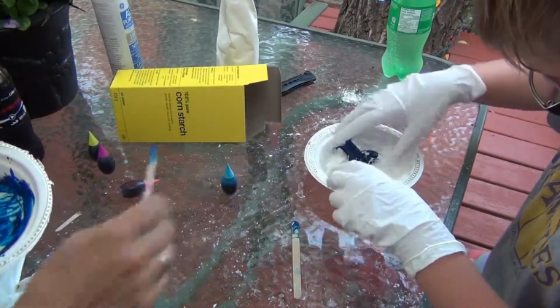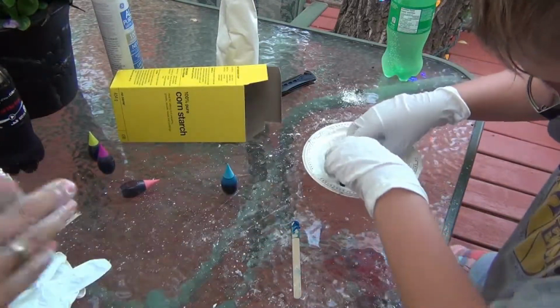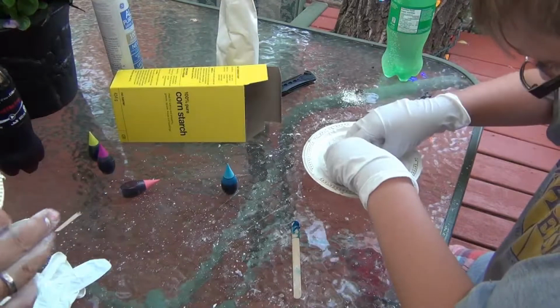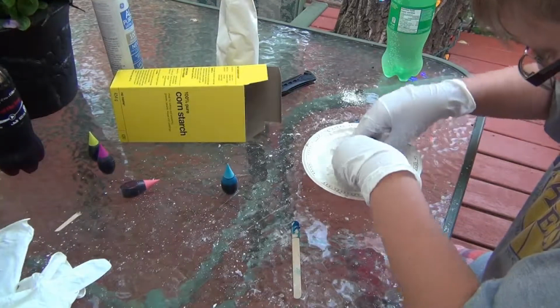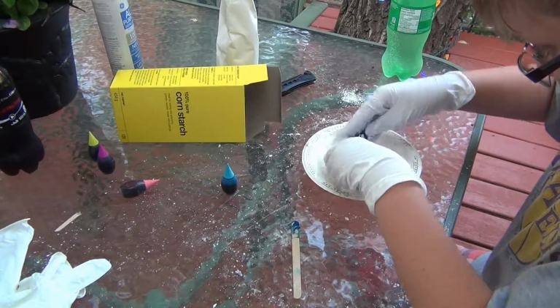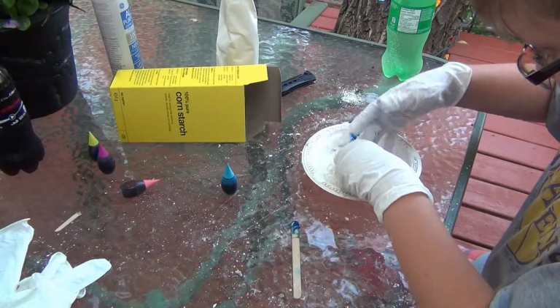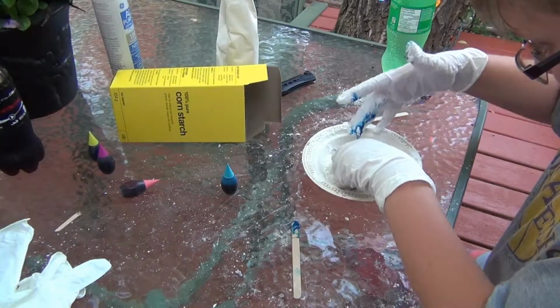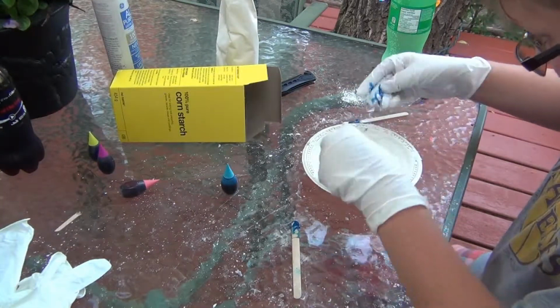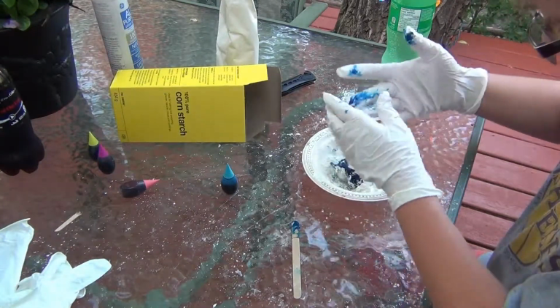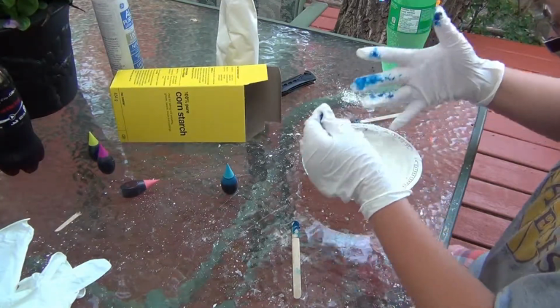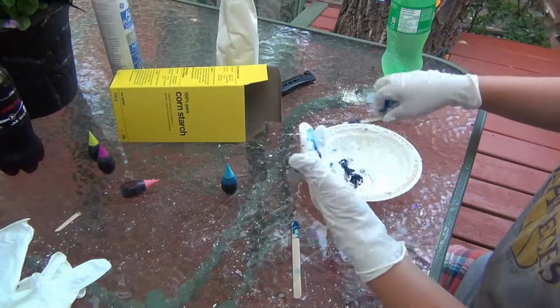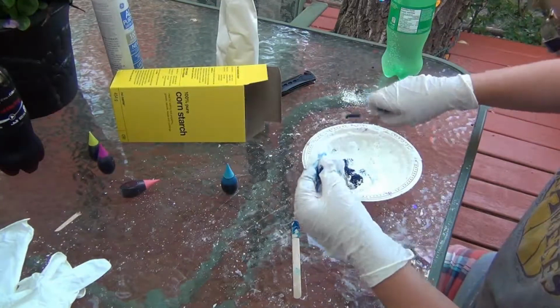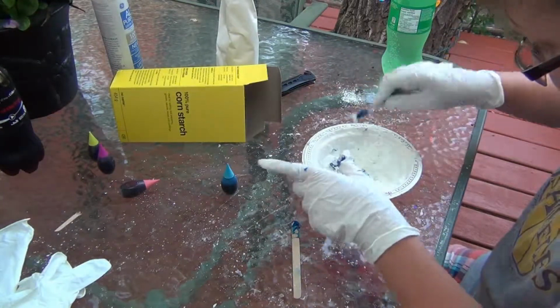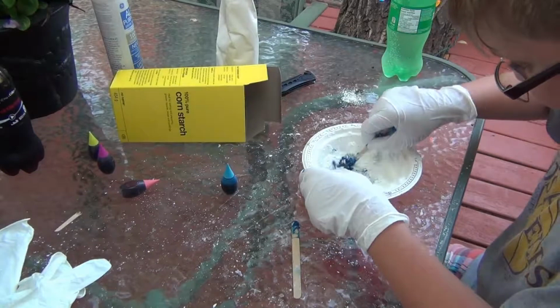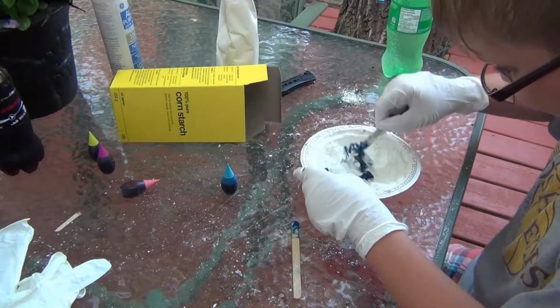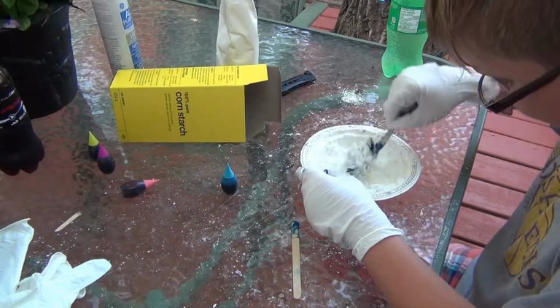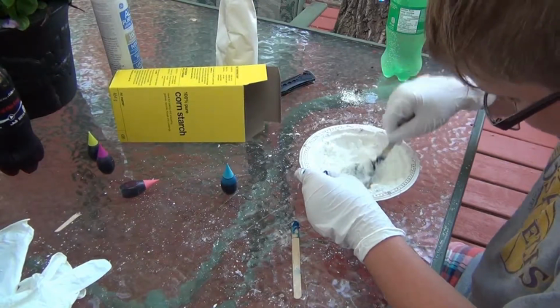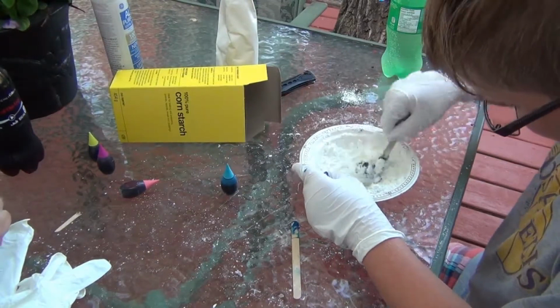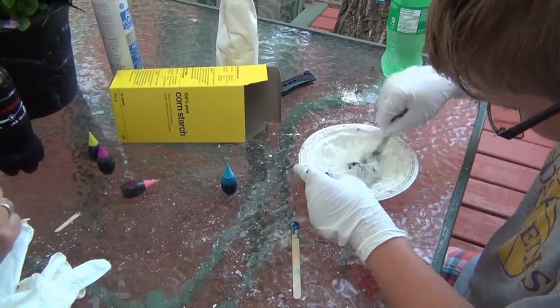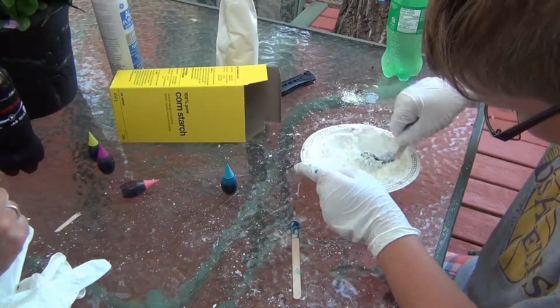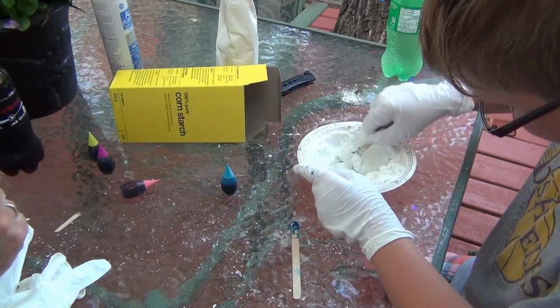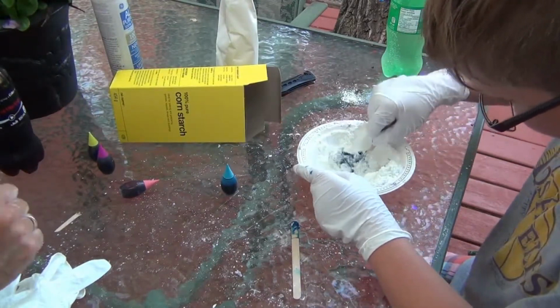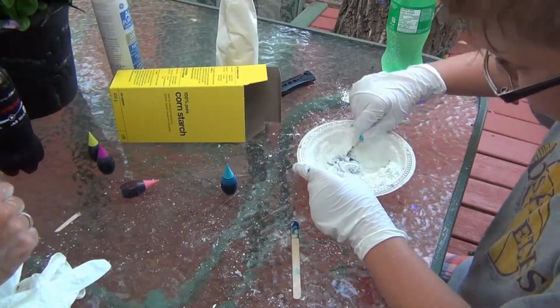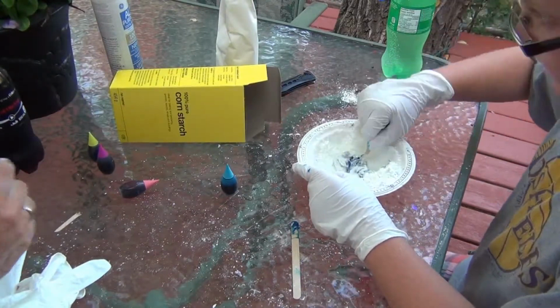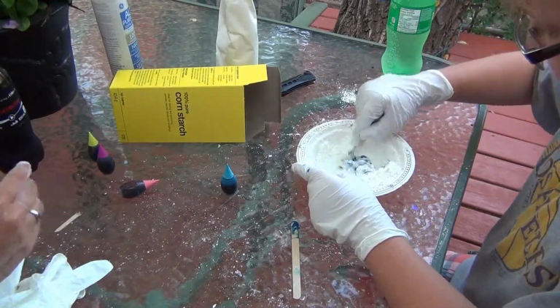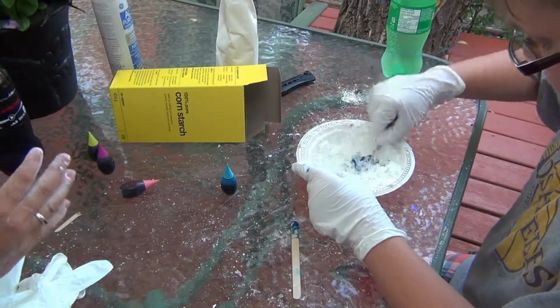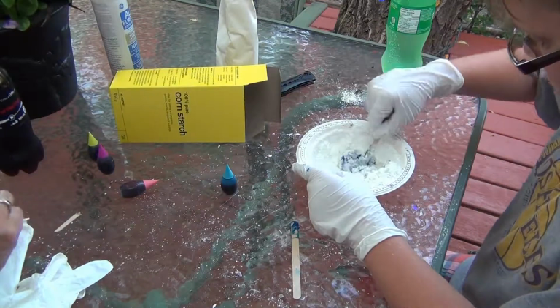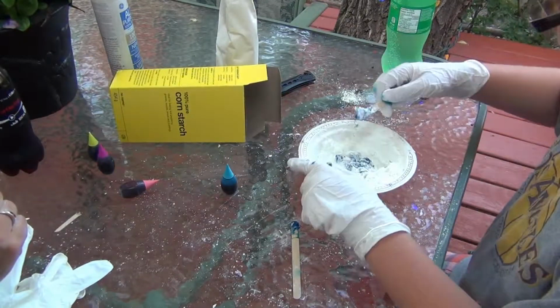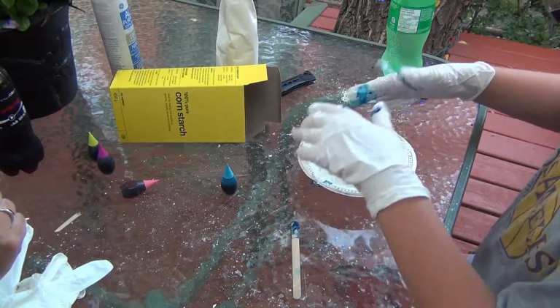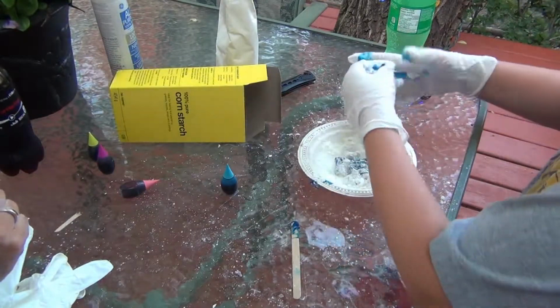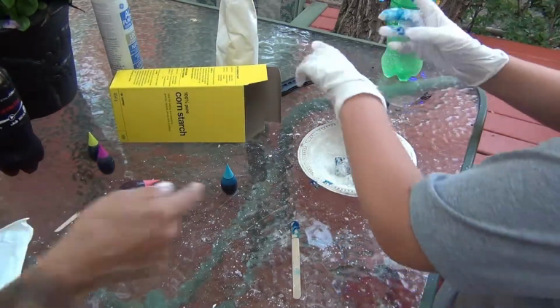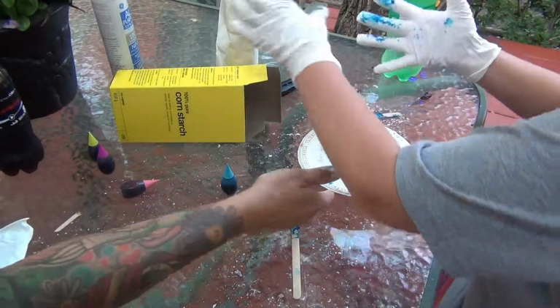Oh, that's why you wear gloves. I guess I should have mixed it with the stick first. Mix it as much as you can with the stick first, and then you just kind of start working it in there.